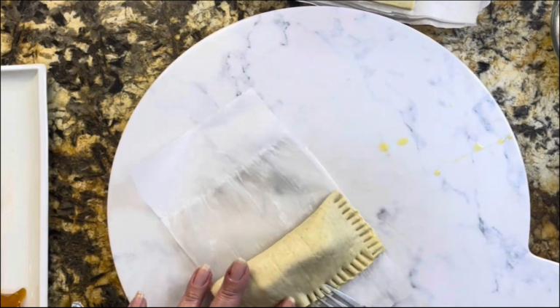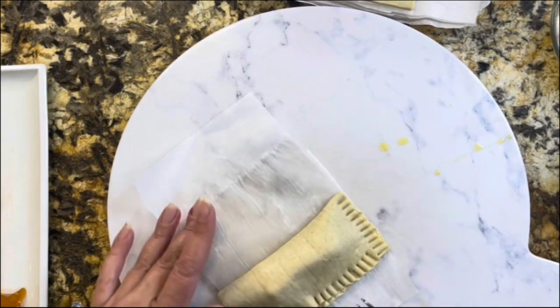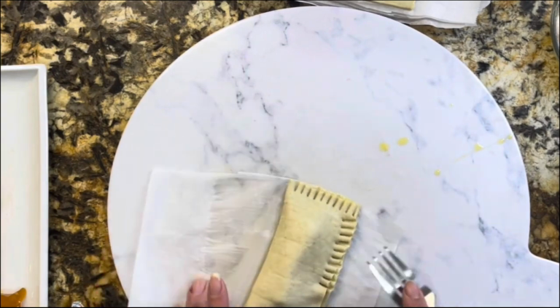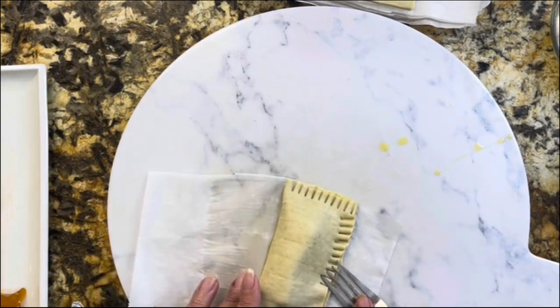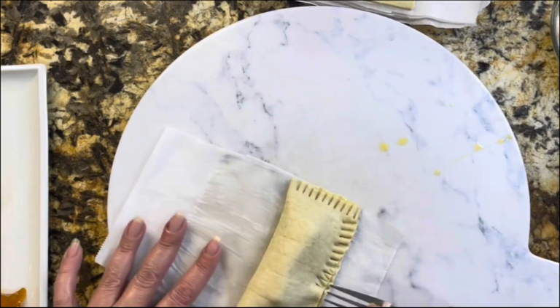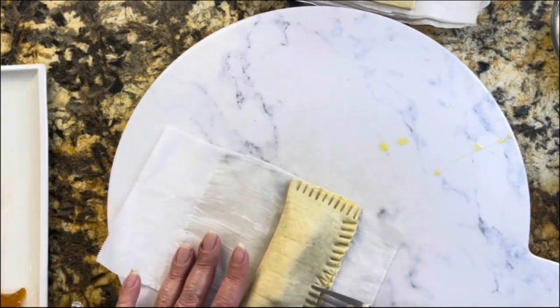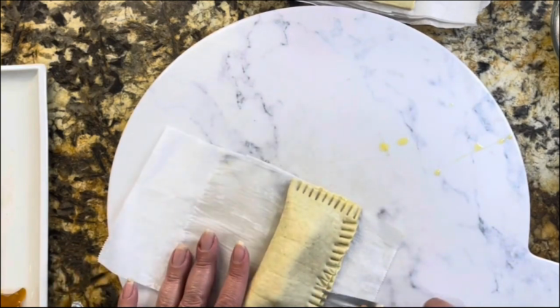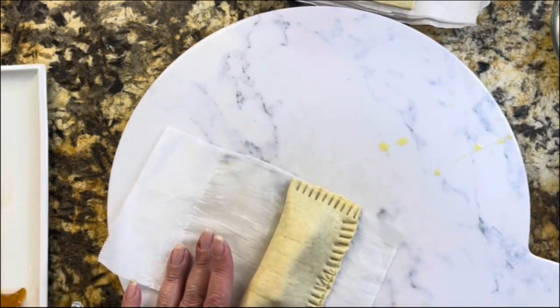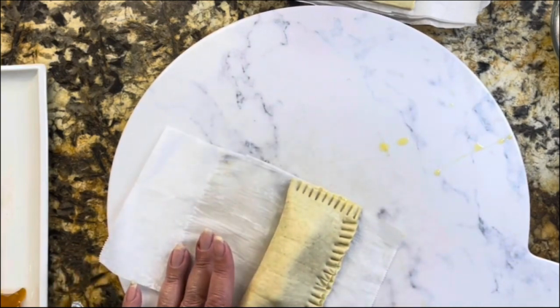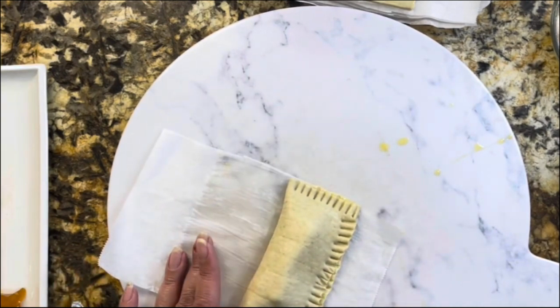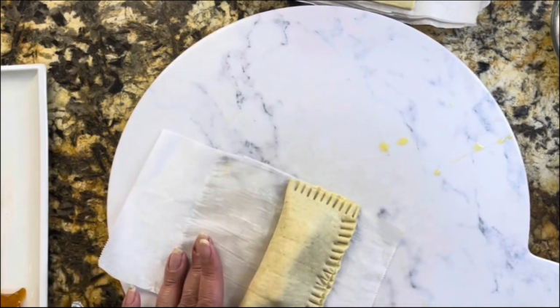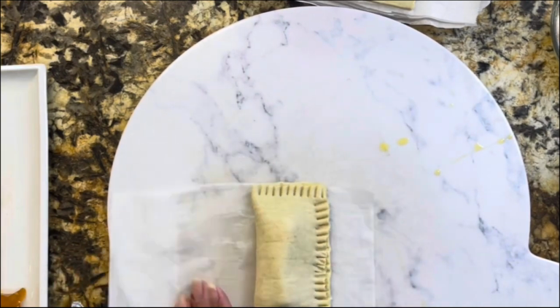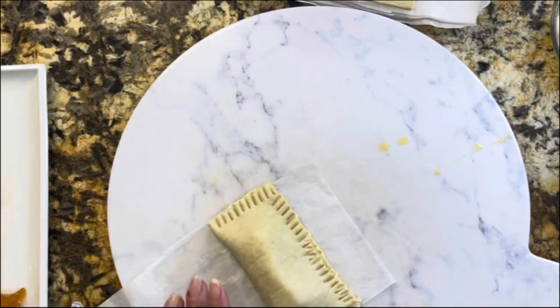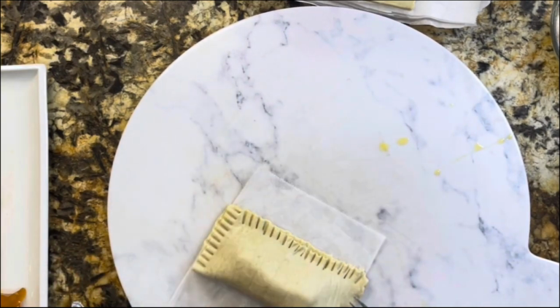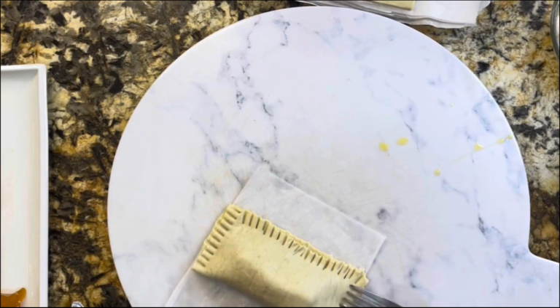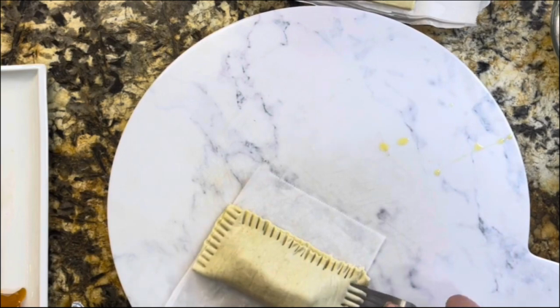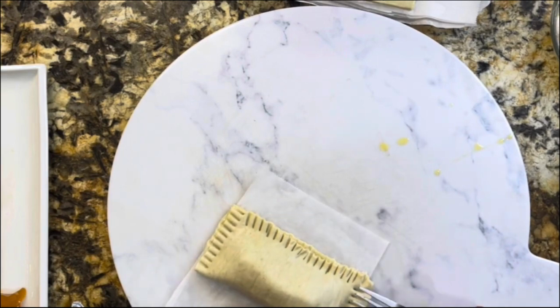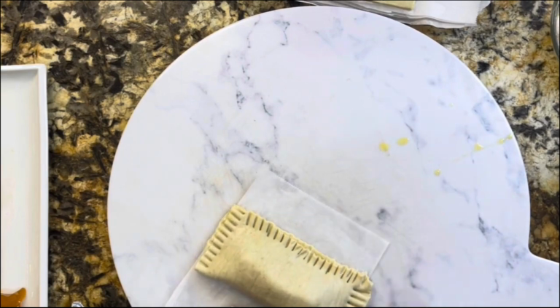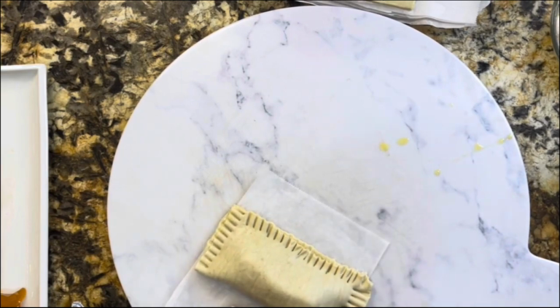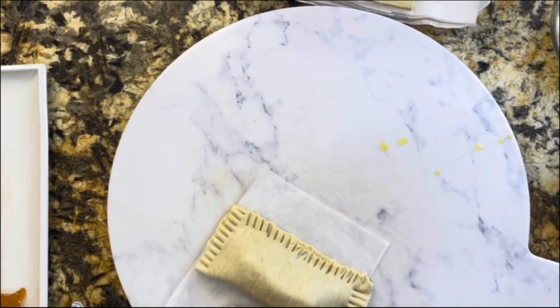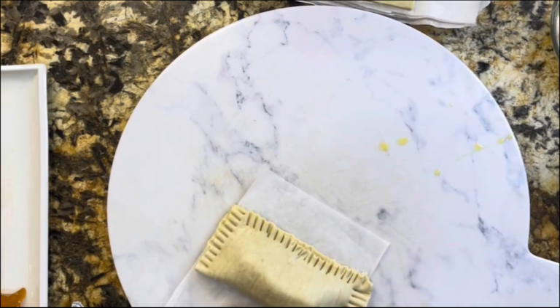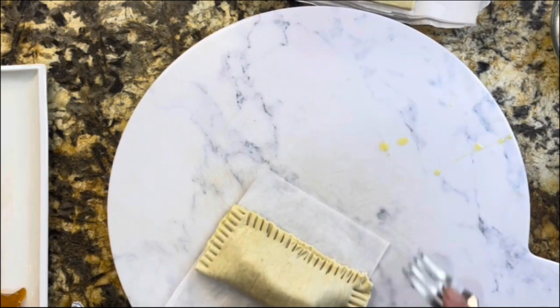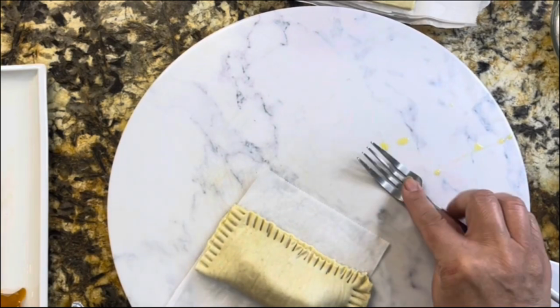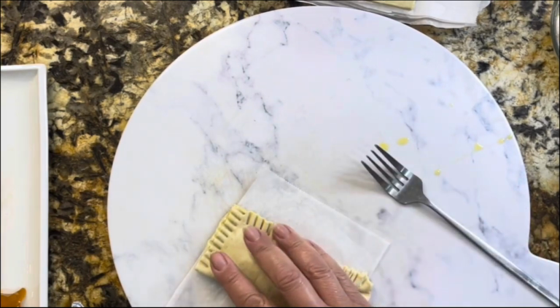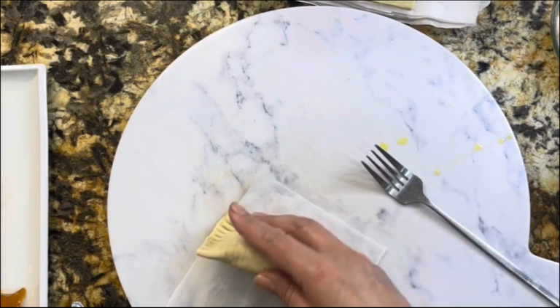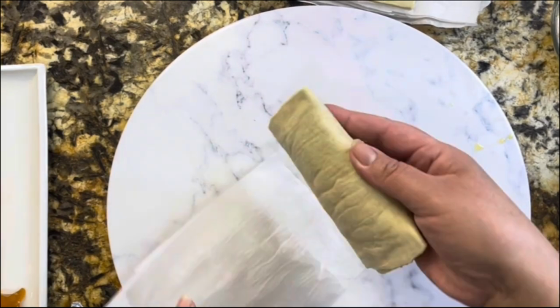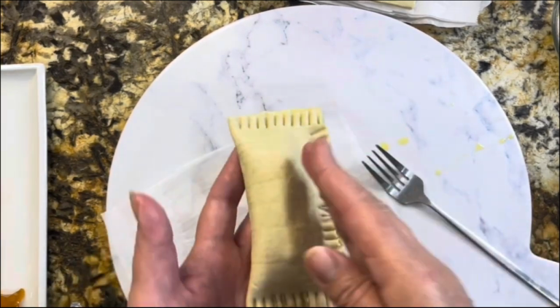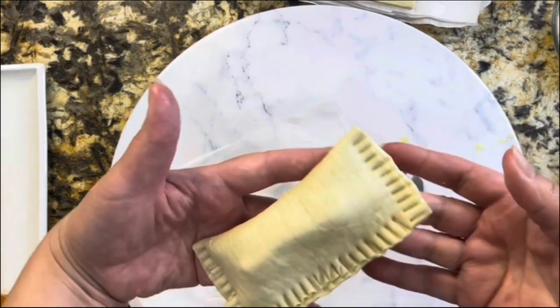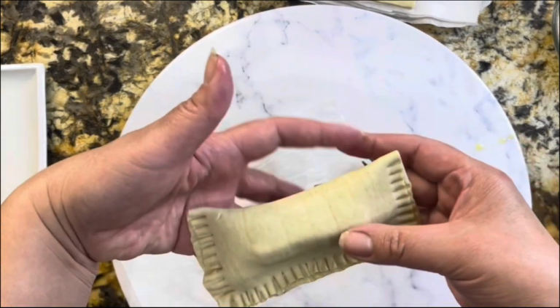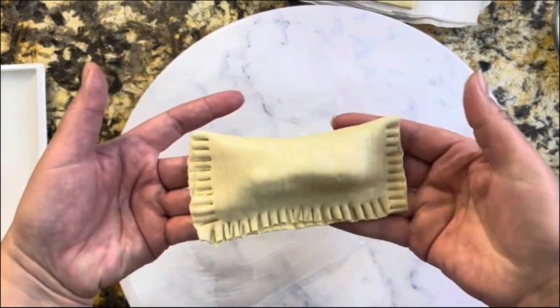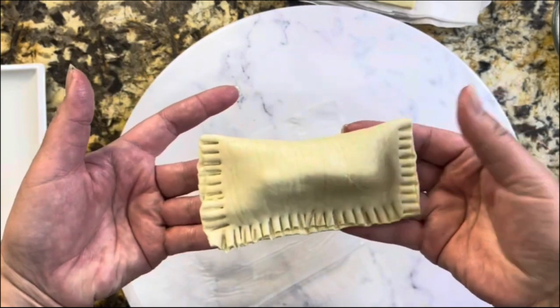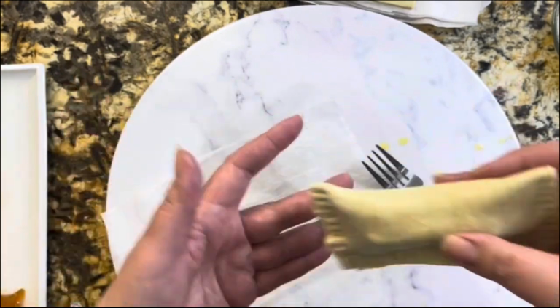There is no need to go looking for a place to find this amazing dessert when you can make it at home. And you decide what filling you want to add into this amazing puff pastry dough.